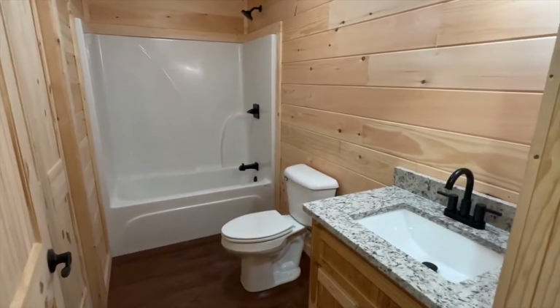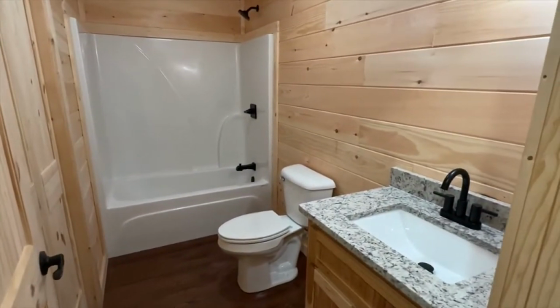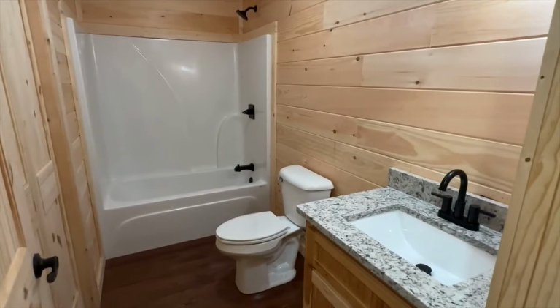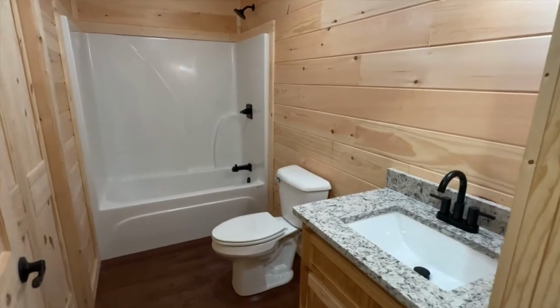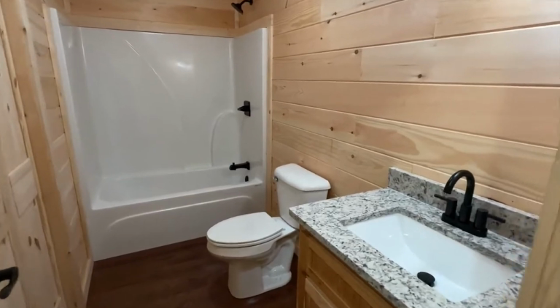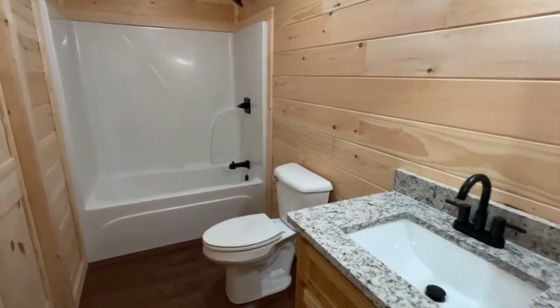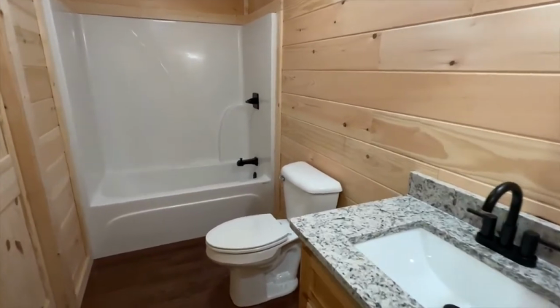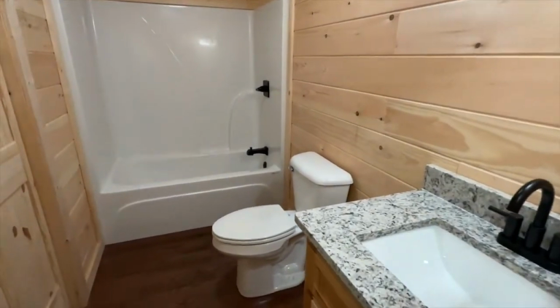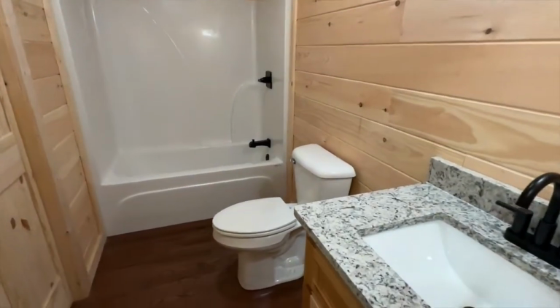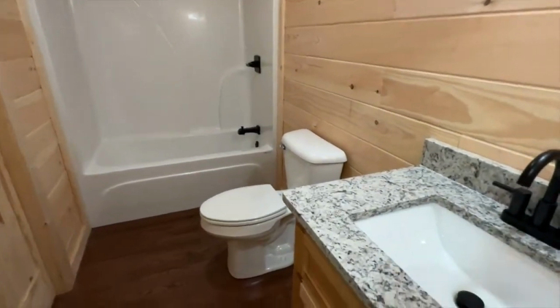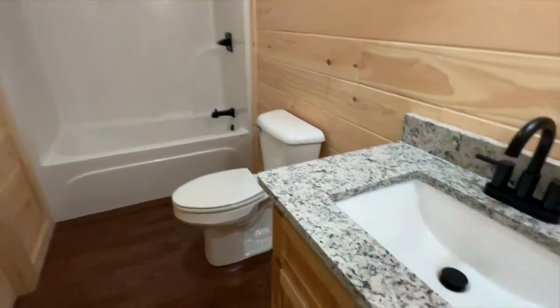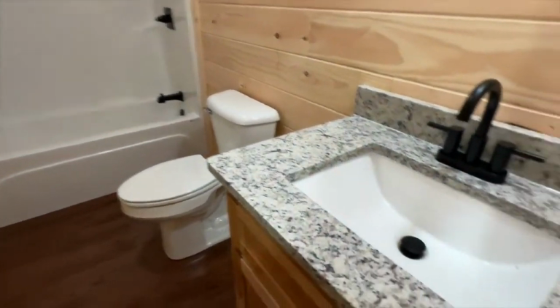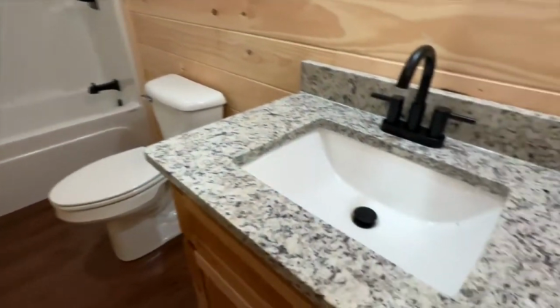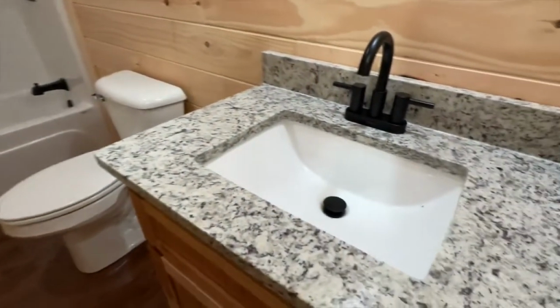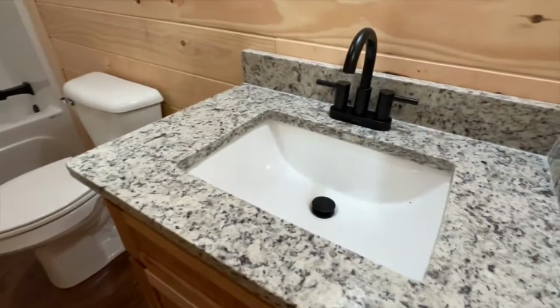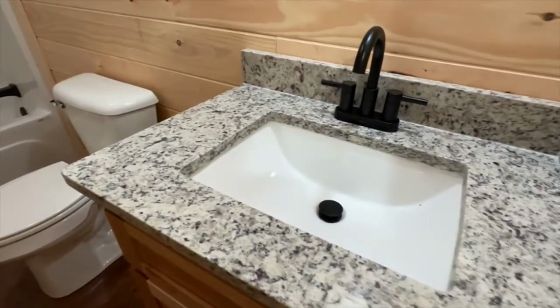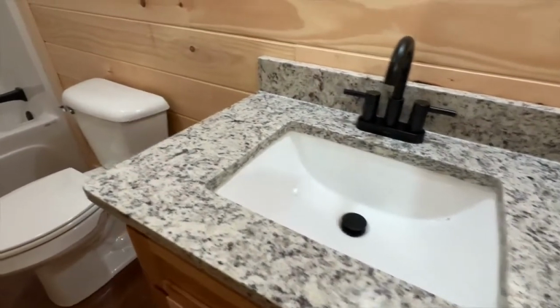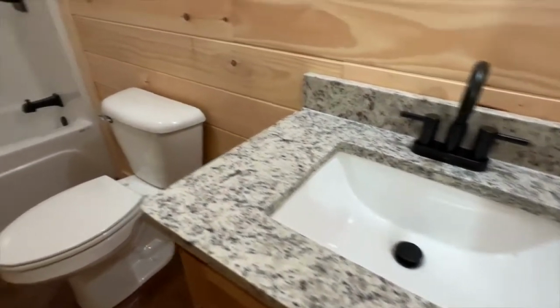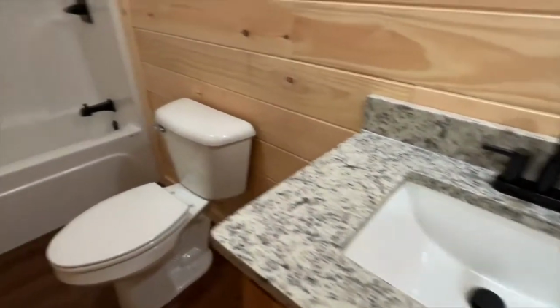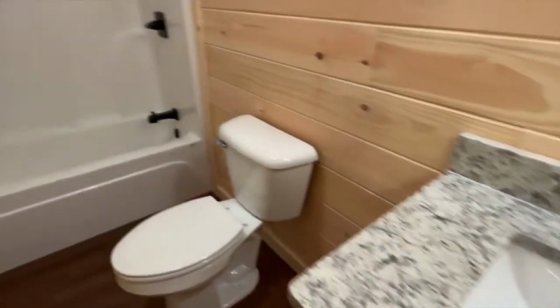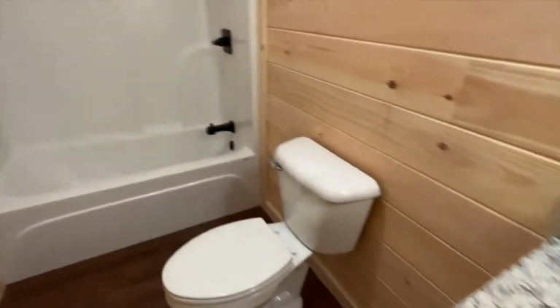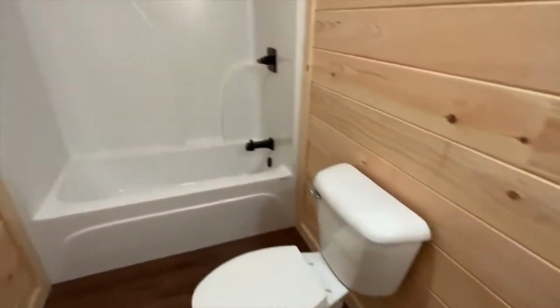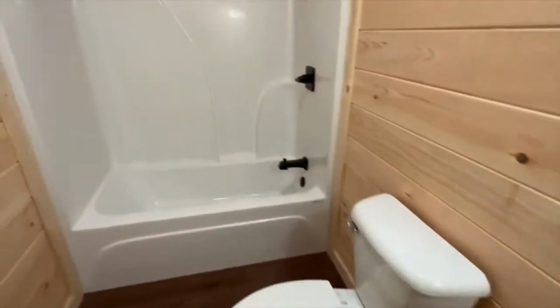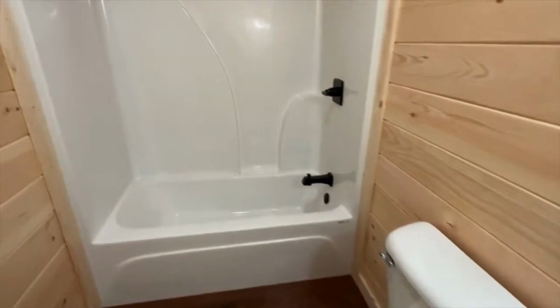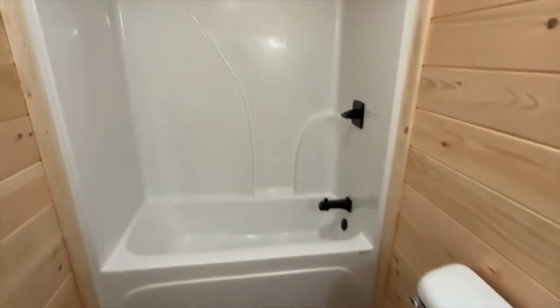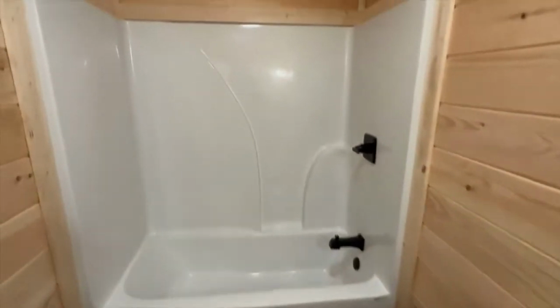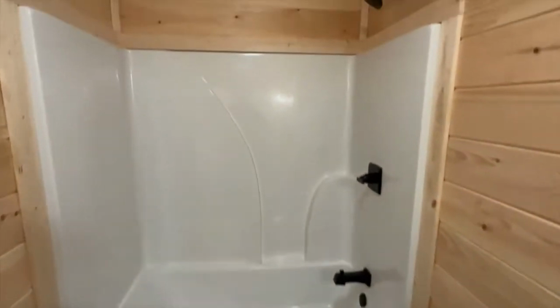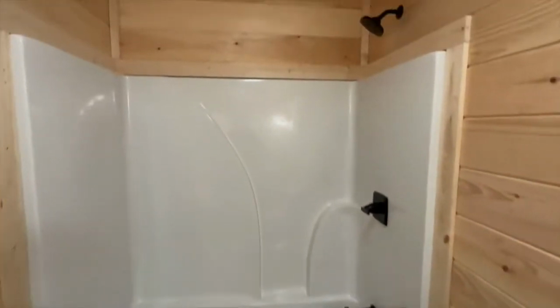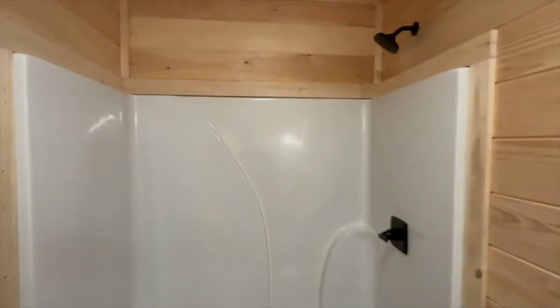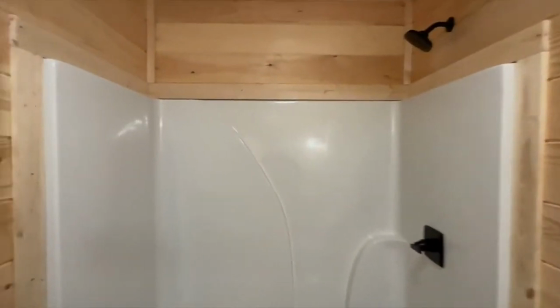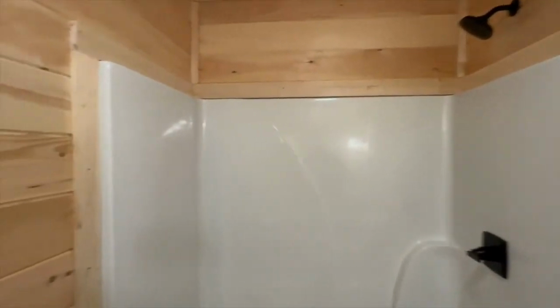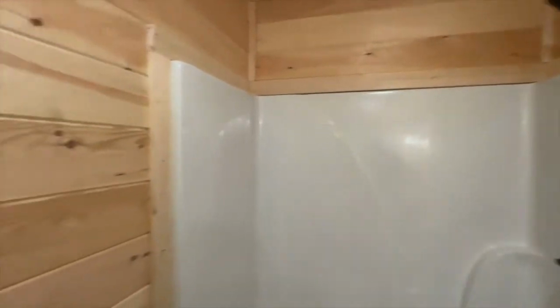This is your guest bathroom — granite countertops with your vanity, shower and tub.